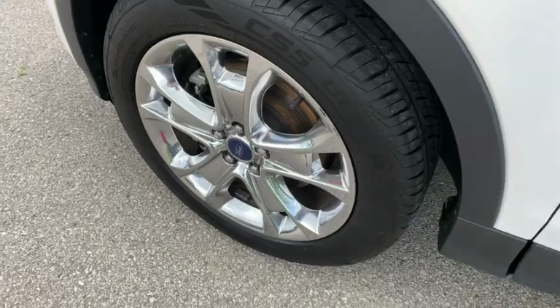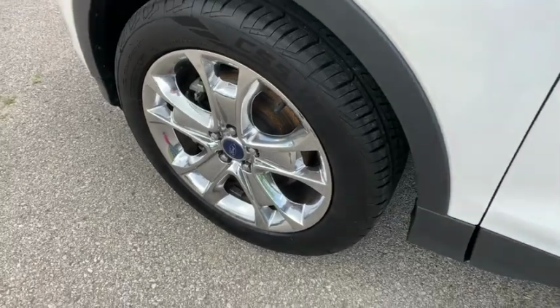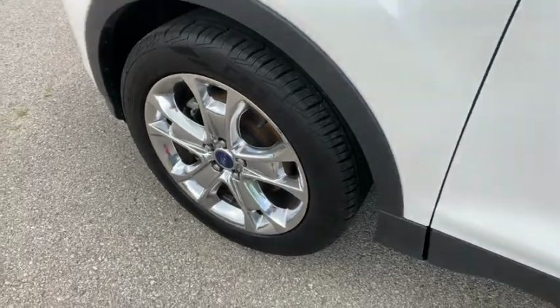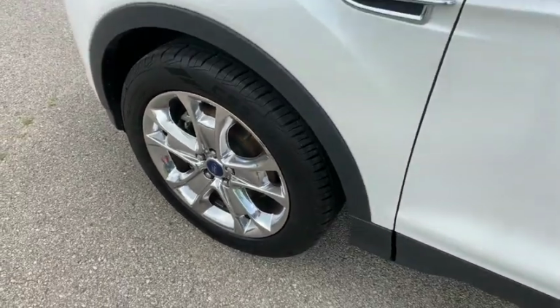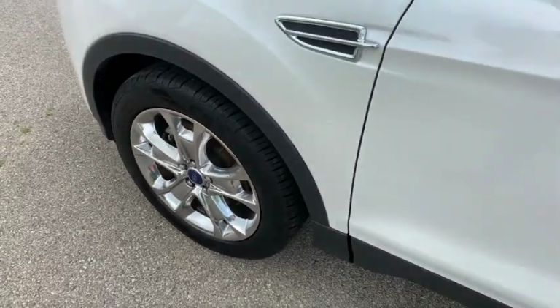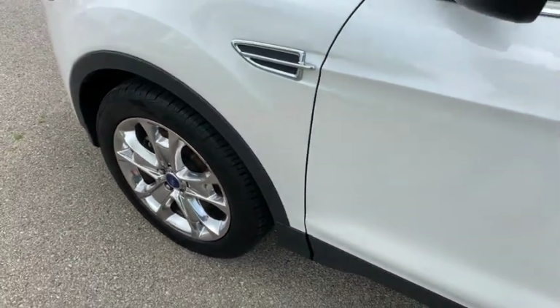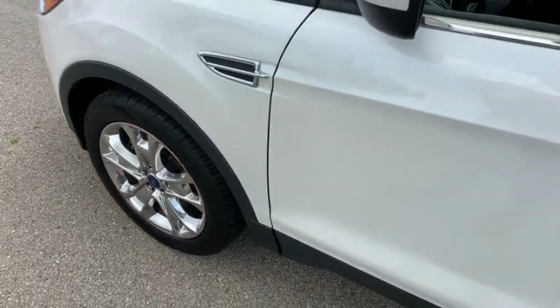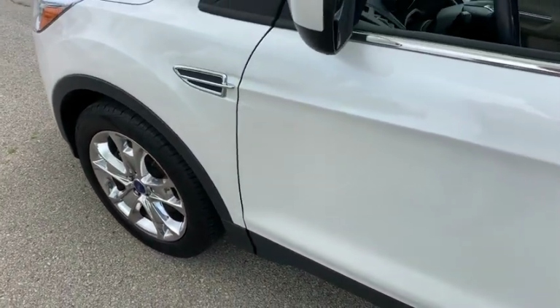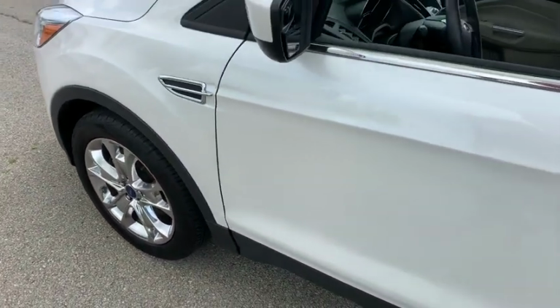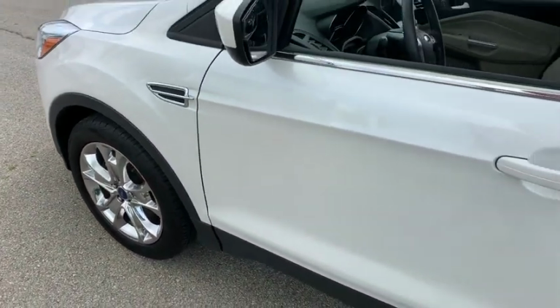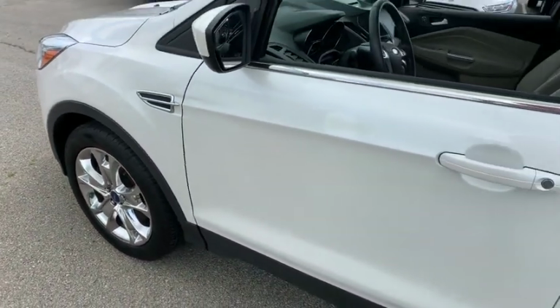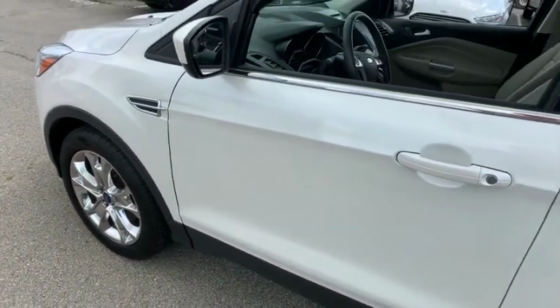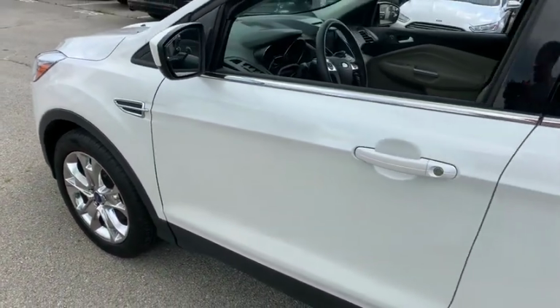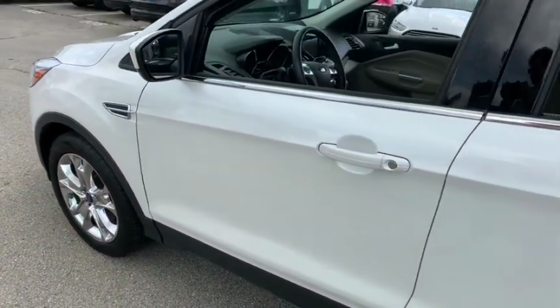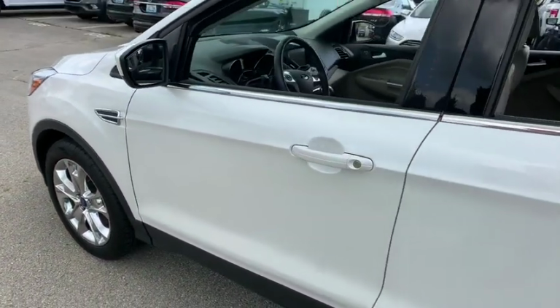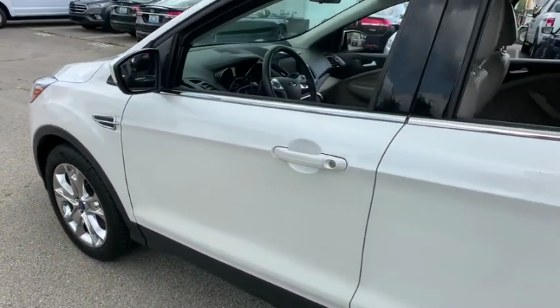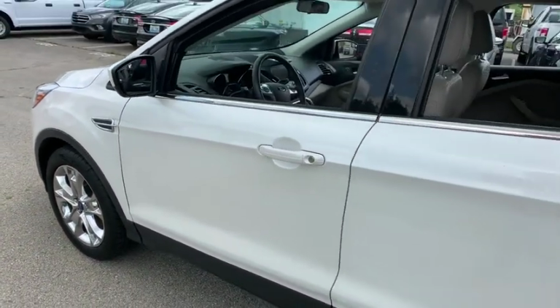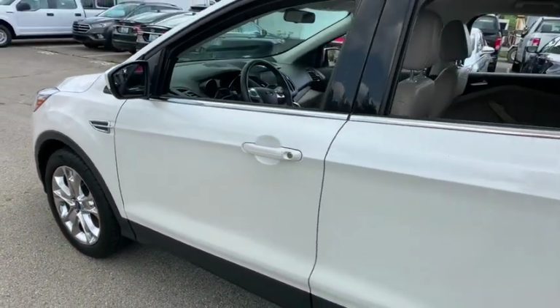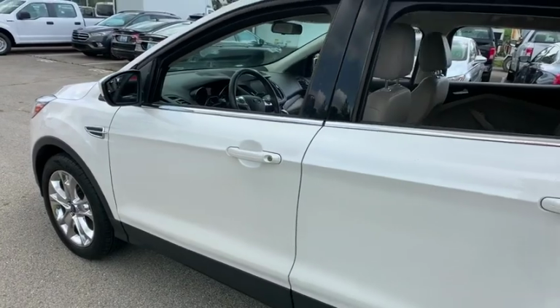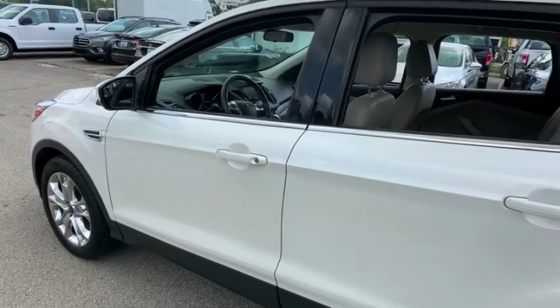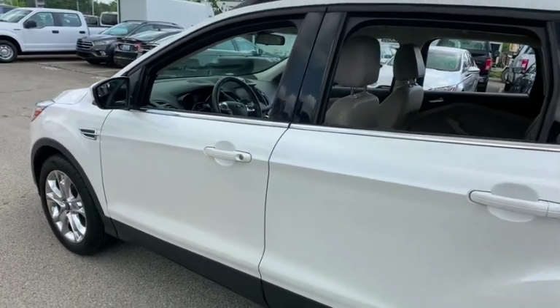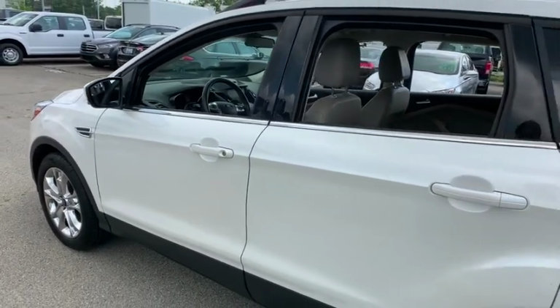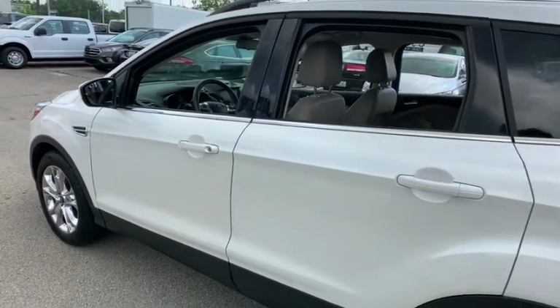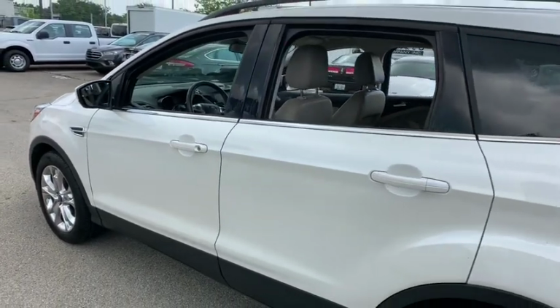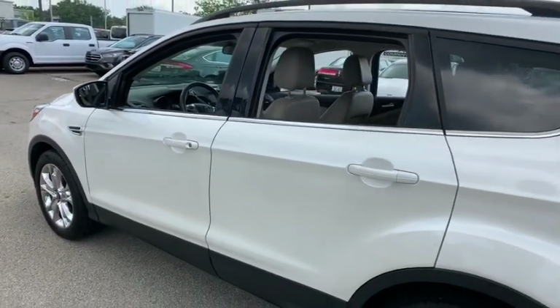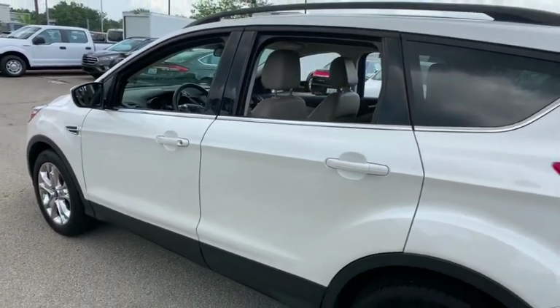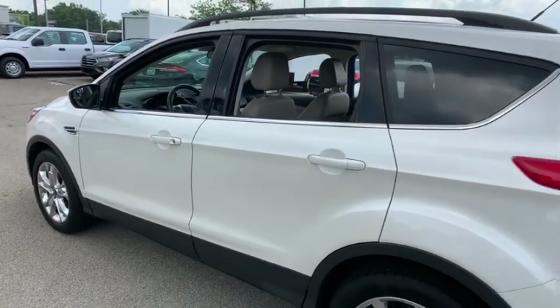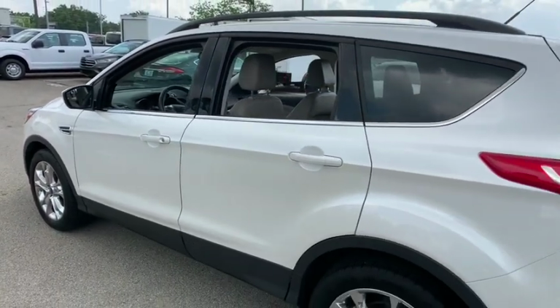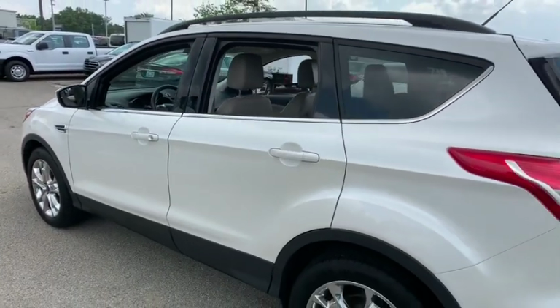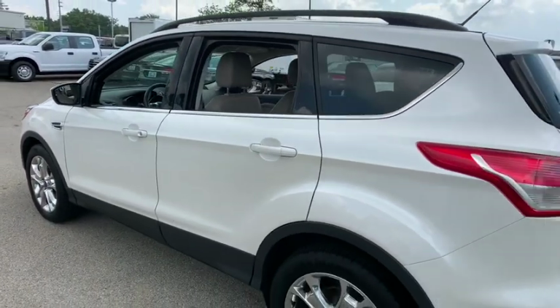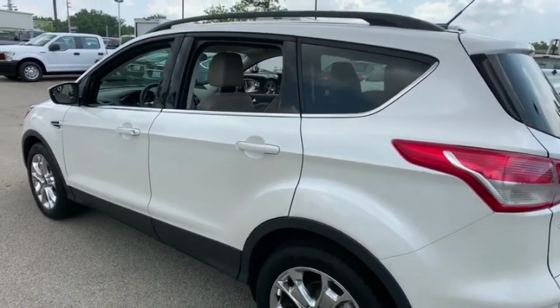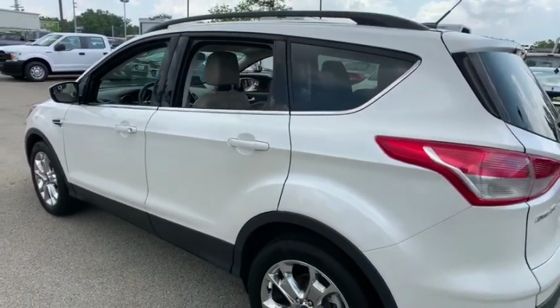2016 Ford Escape. Gas engines flex, tow, sip and go with Ford Escape. This vehicle has less than 45,000 miles.